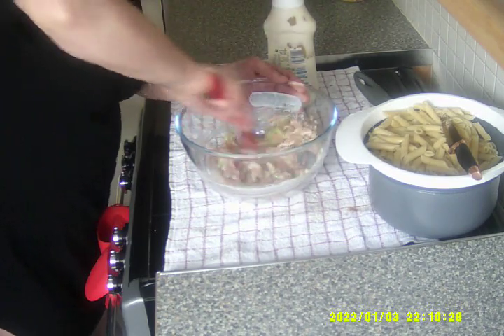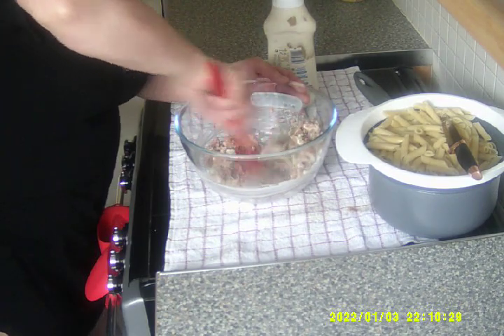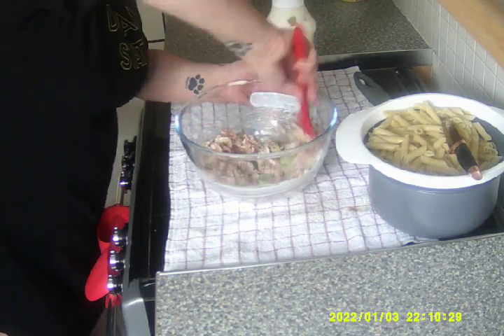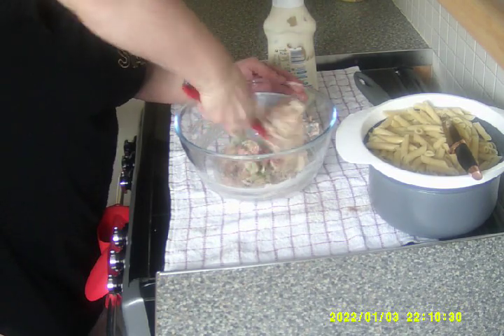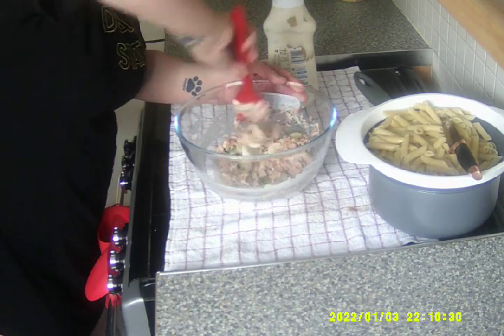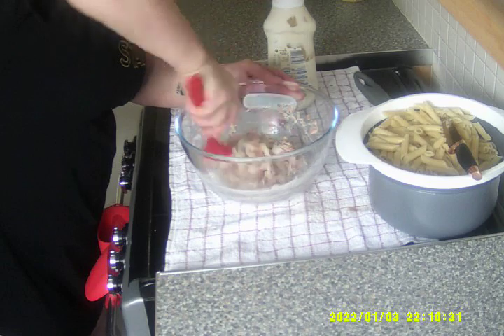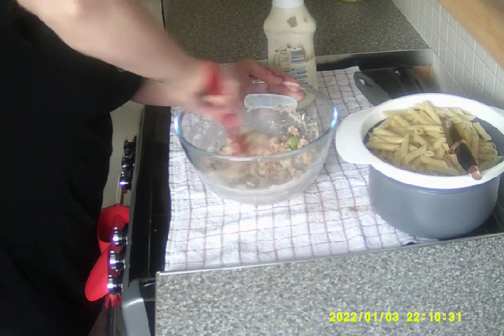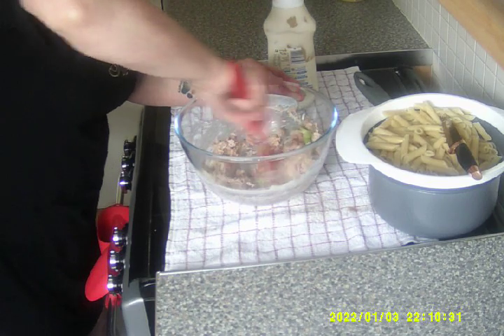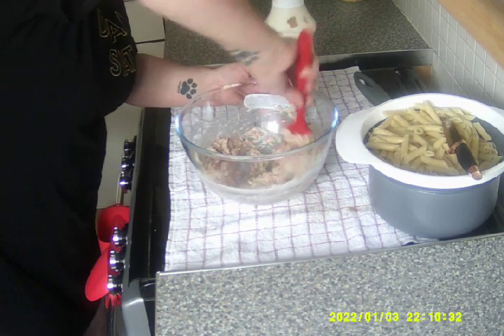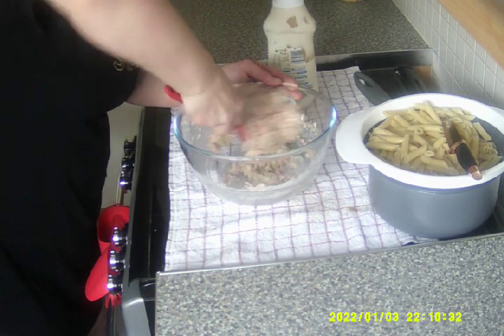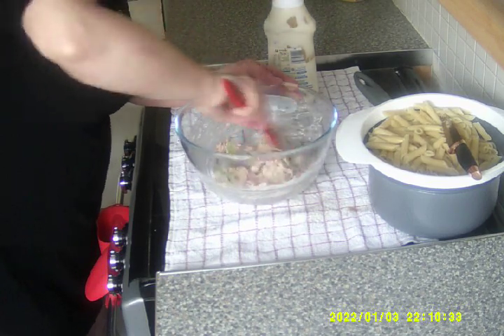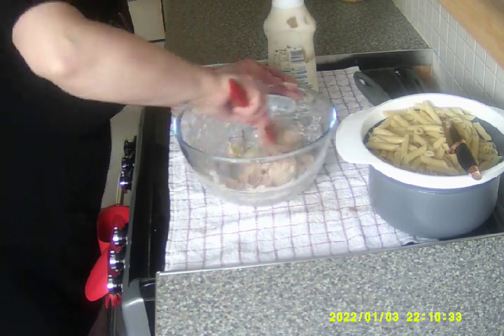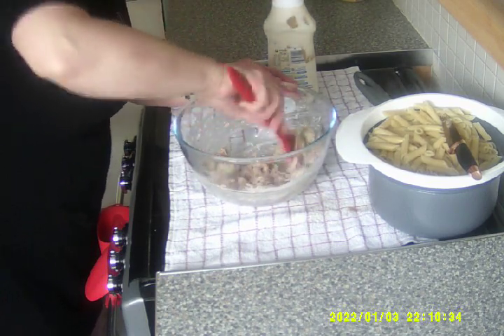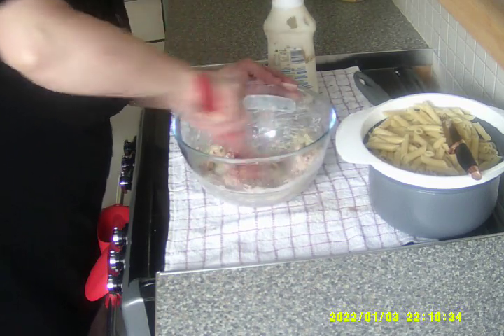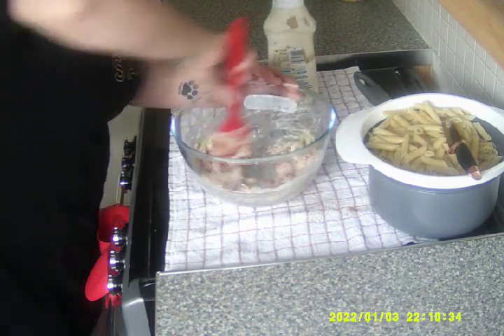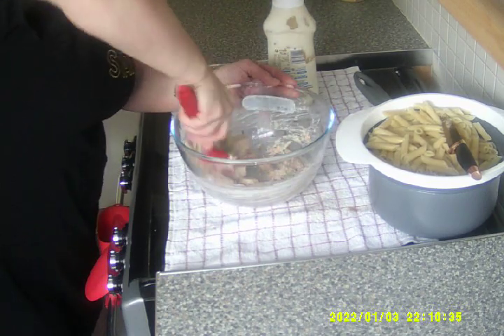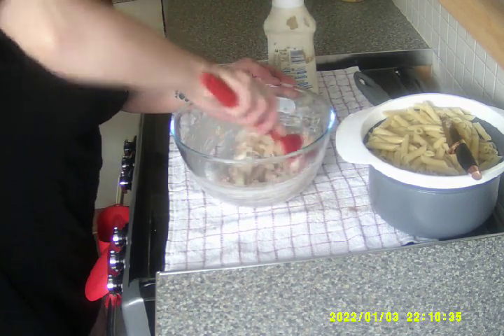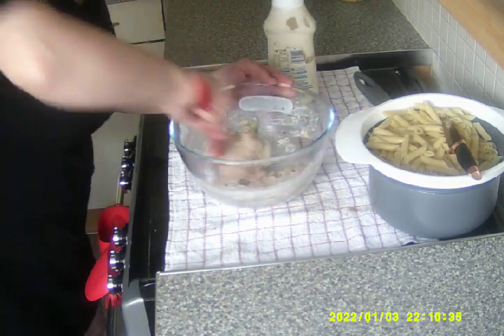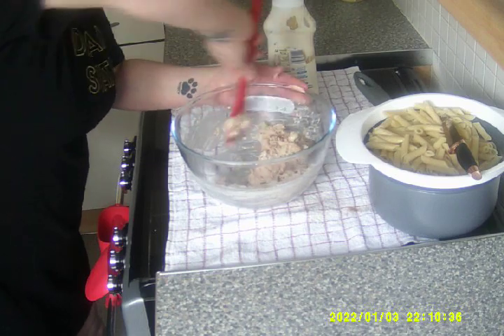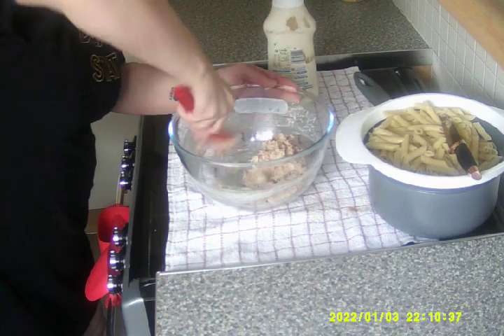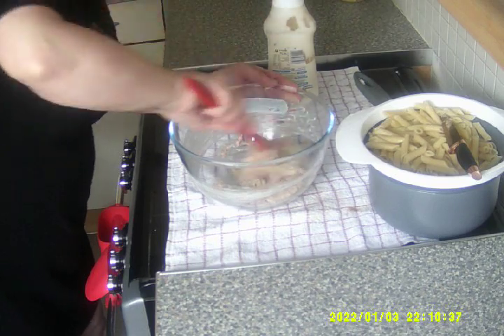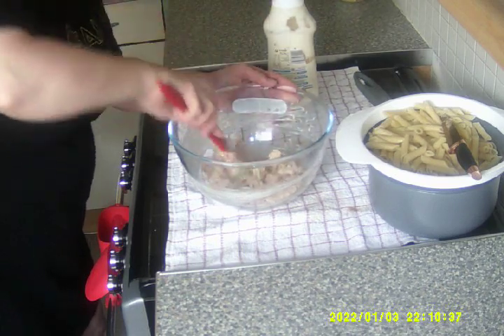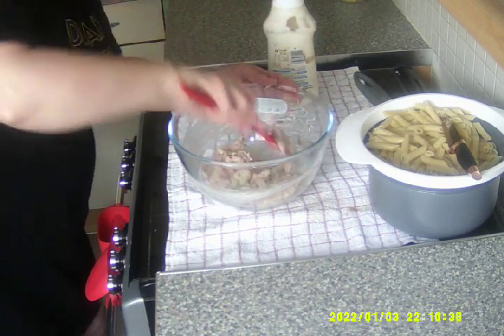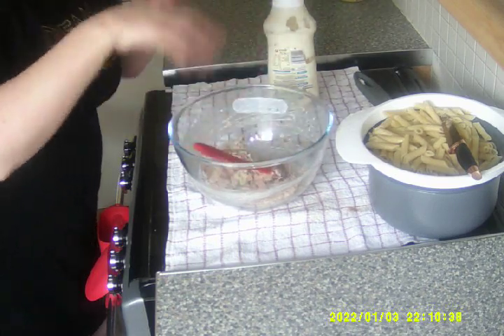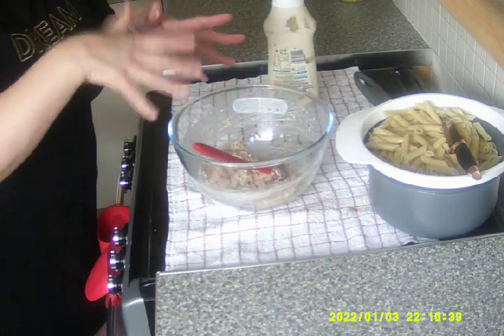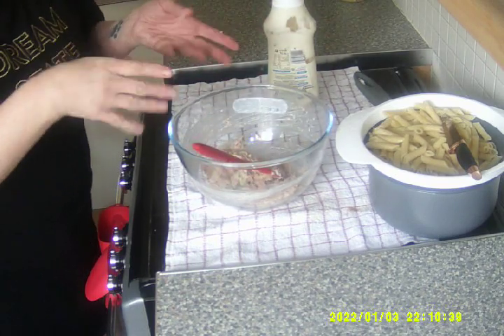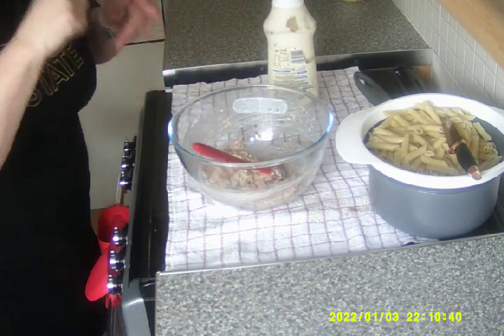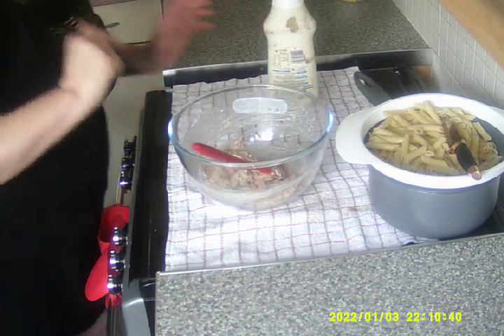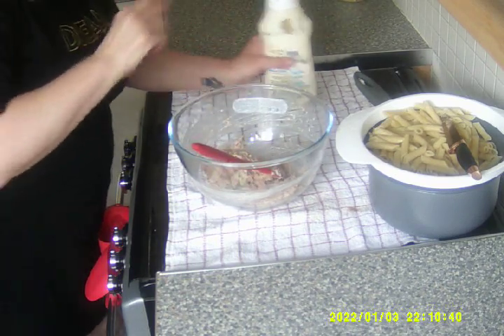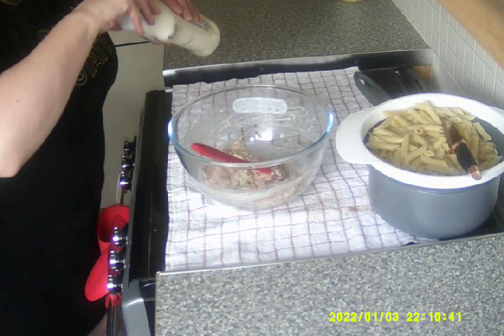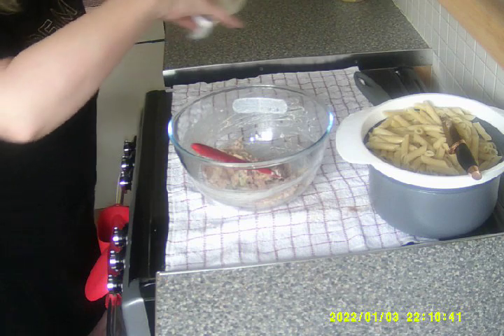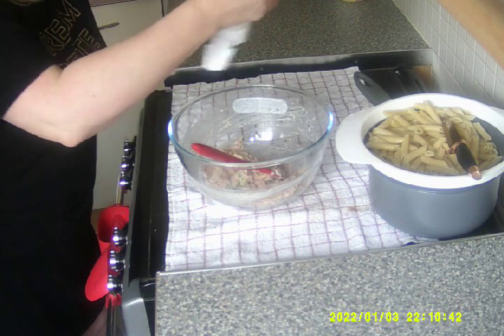That looks nice. Just give it a good mix together. And if you think it needs more mayonnaise, you add more mayonnaise — that's your preference.